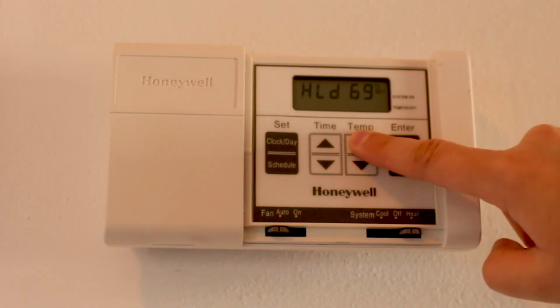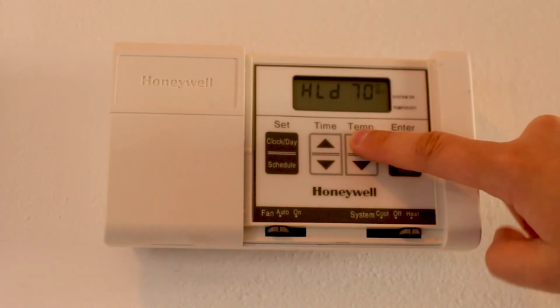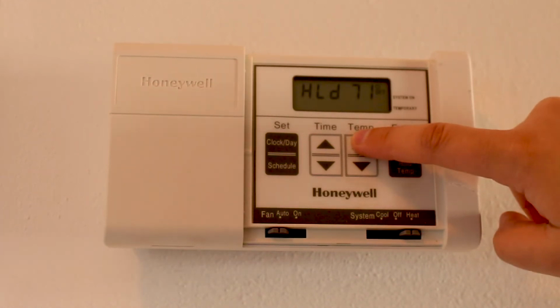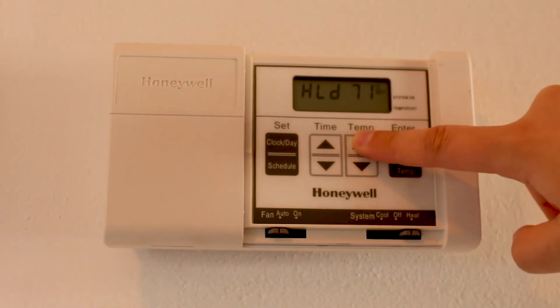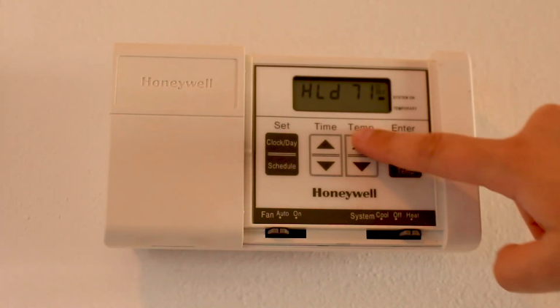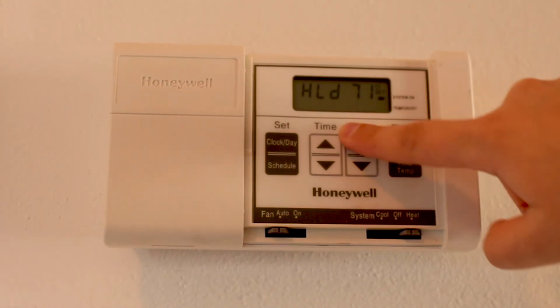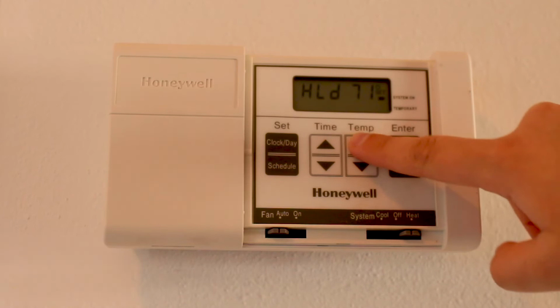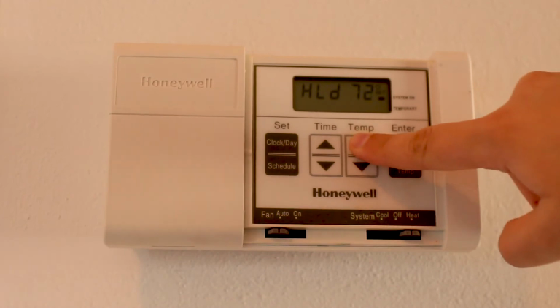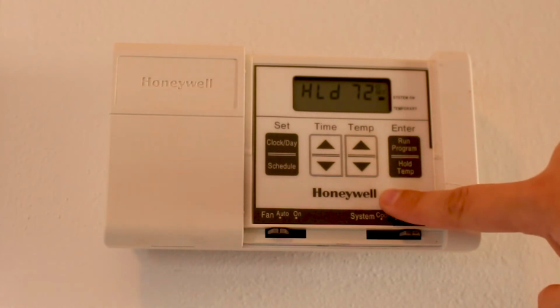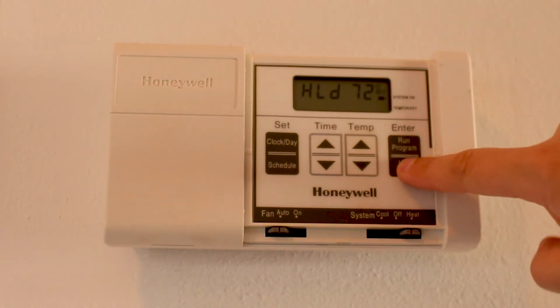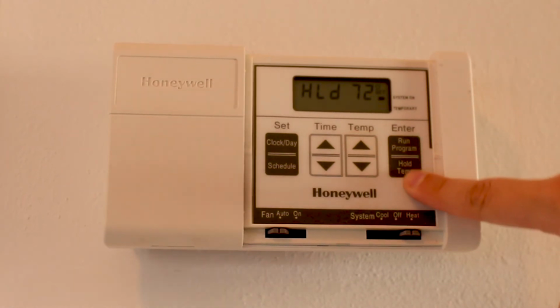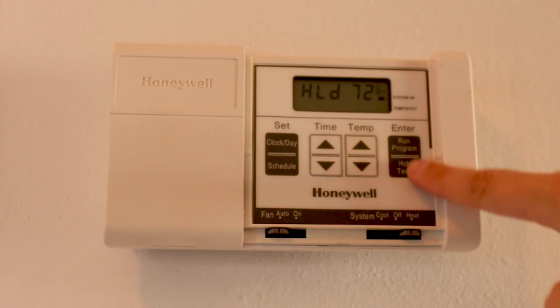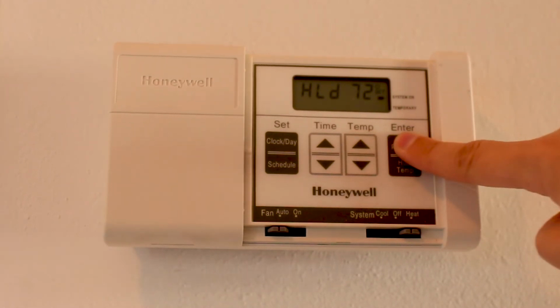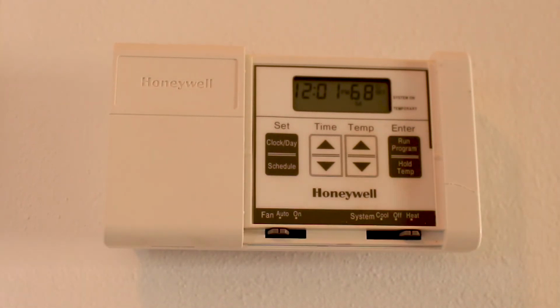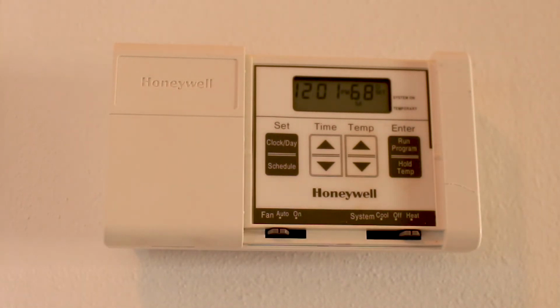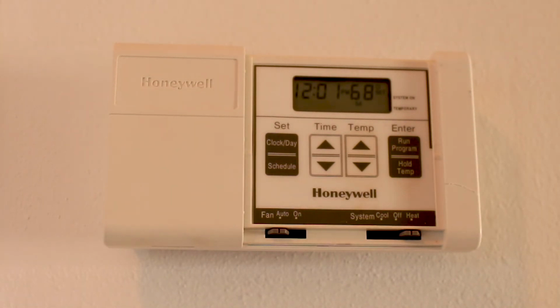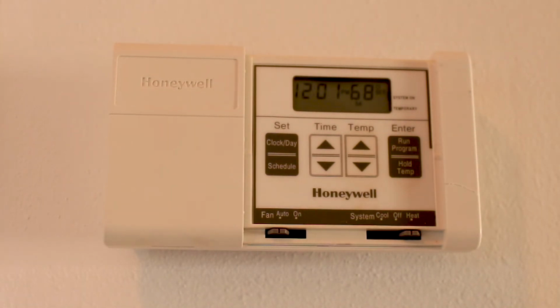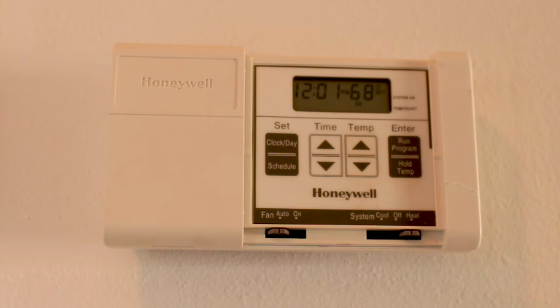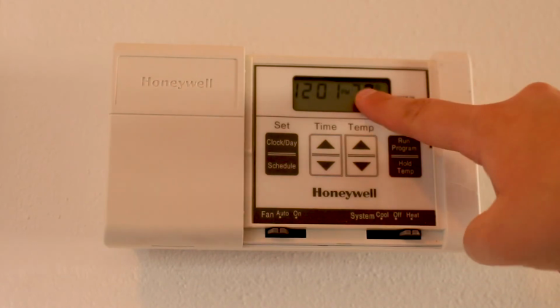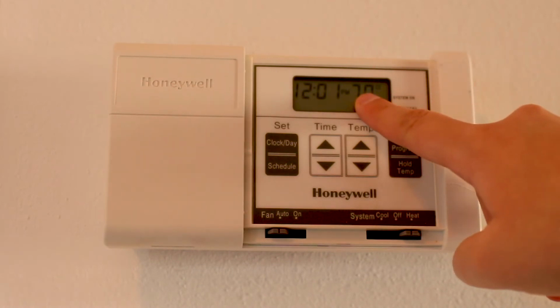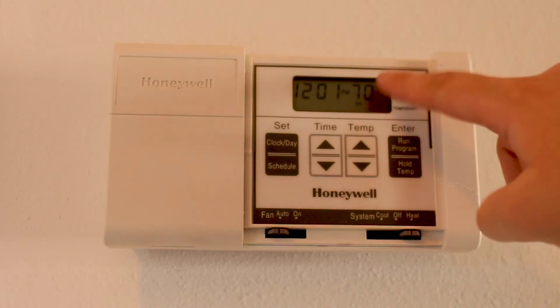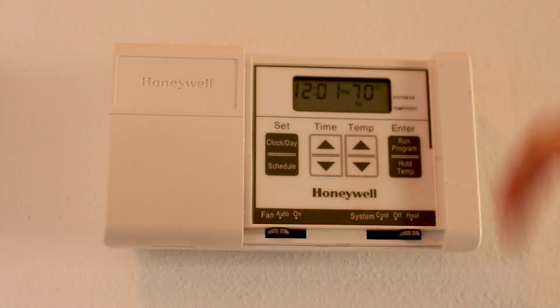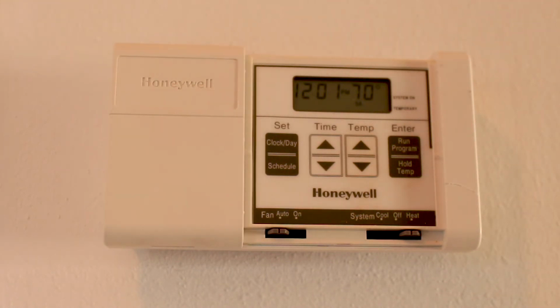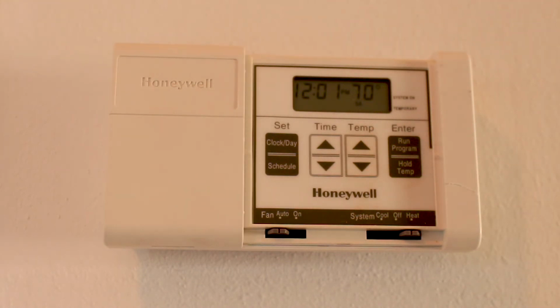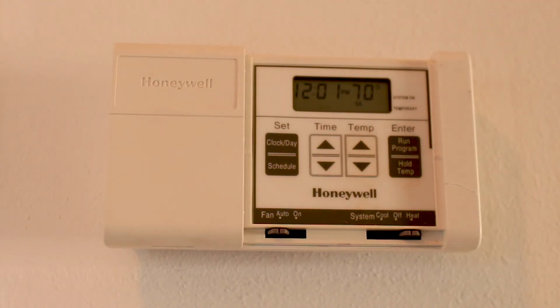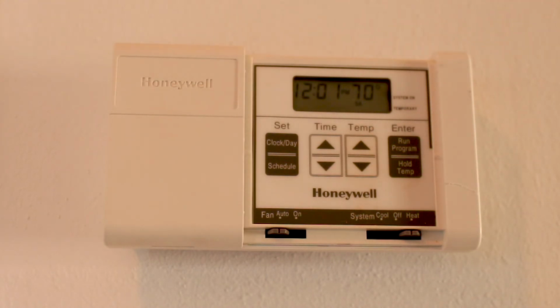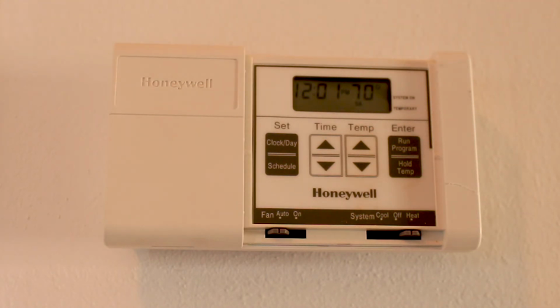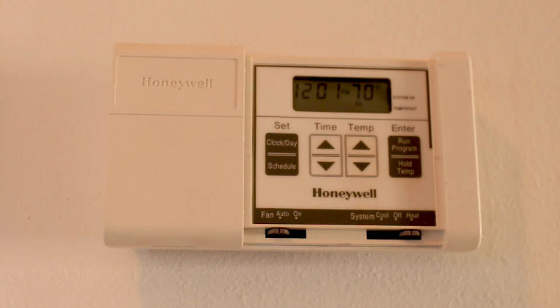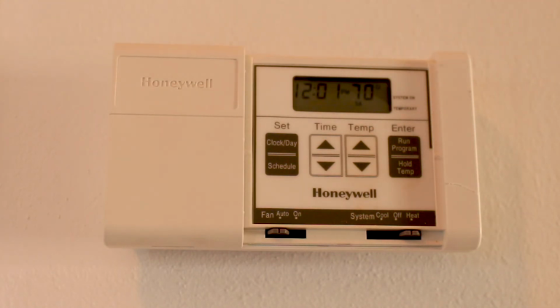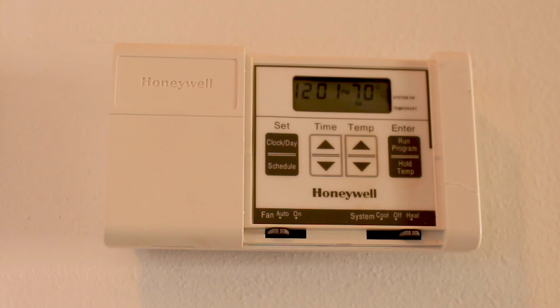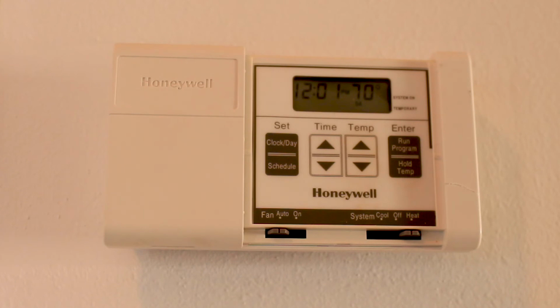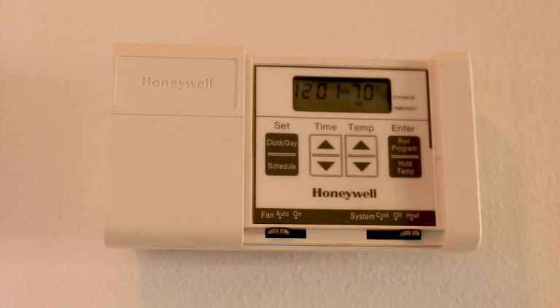Once you hit your desired temperature, all you have to do is hit hold and run the program. Once you run the program you'll see that your temperature is set to what you want it to be and the current temperature in the apartment. Over time it will slowly build up to the desired temperature.